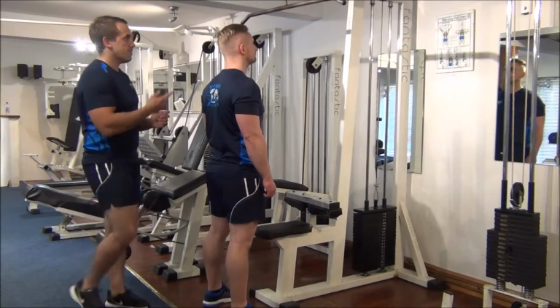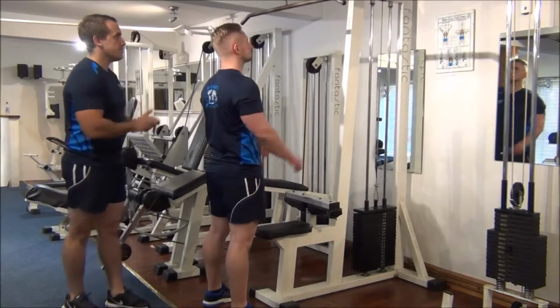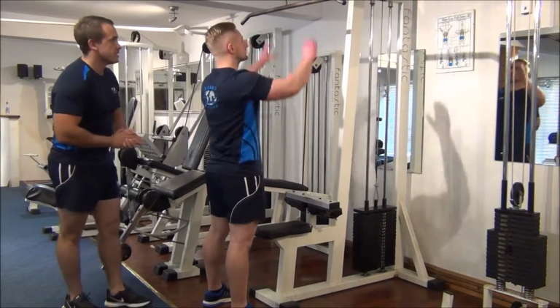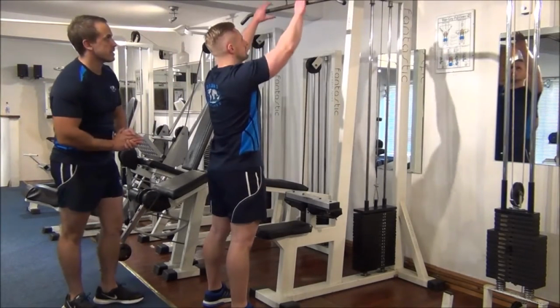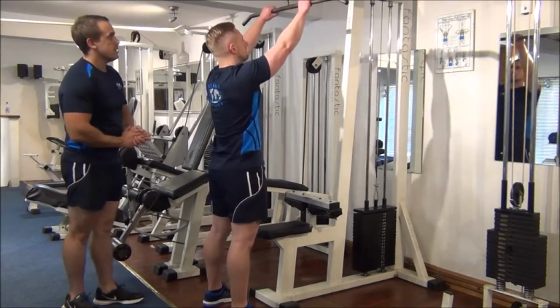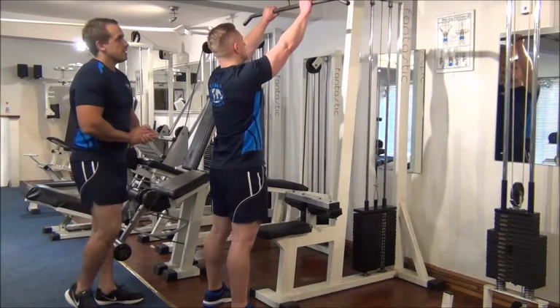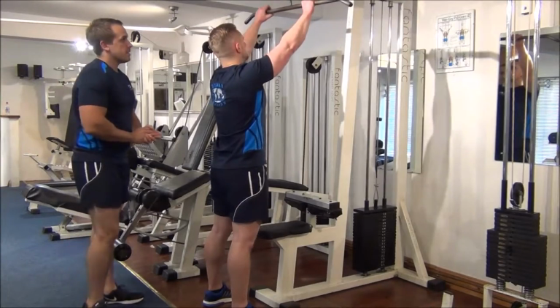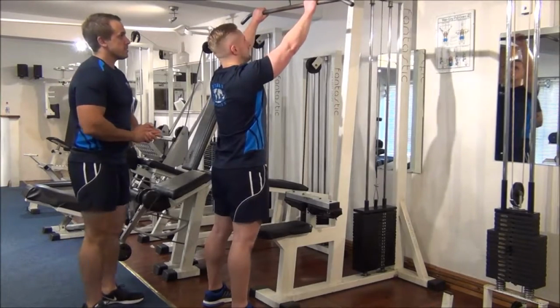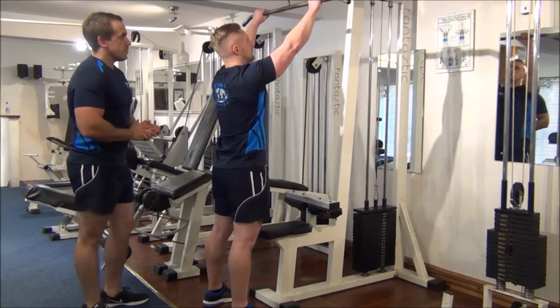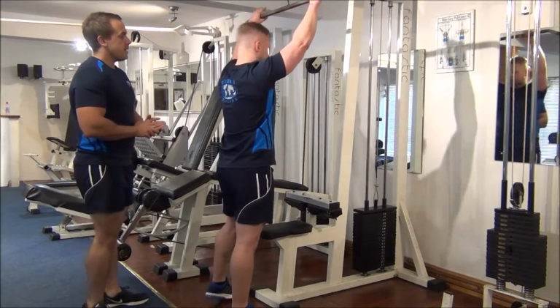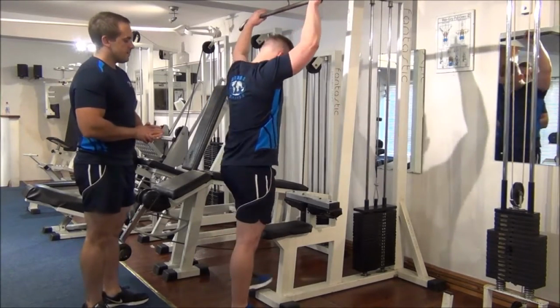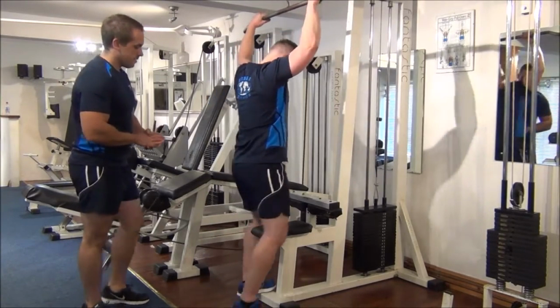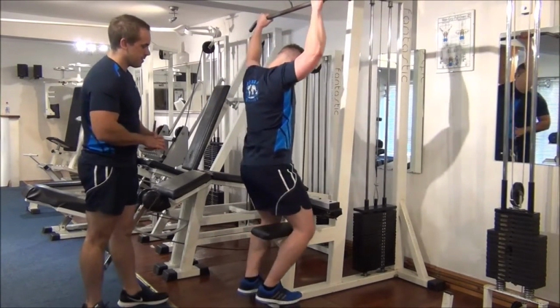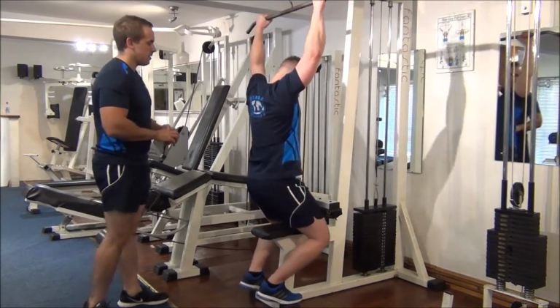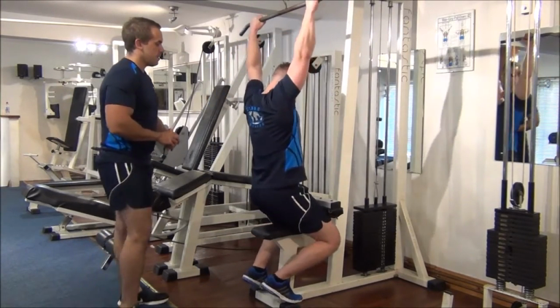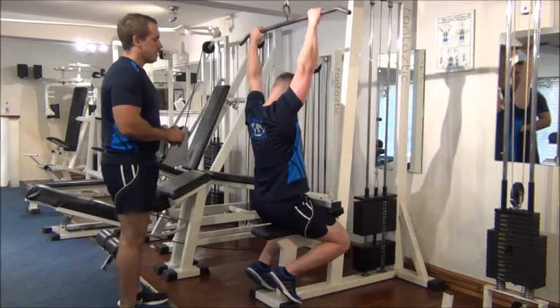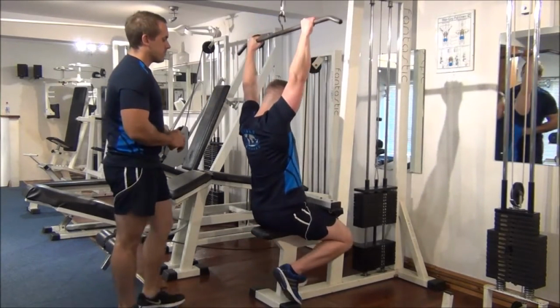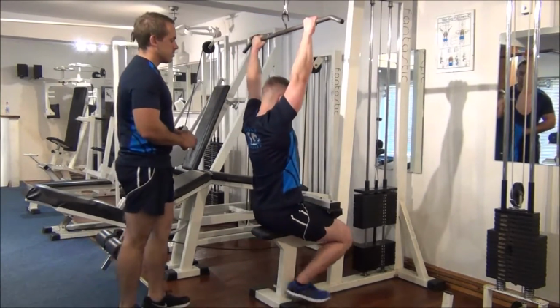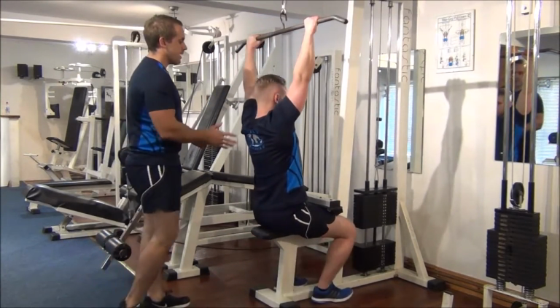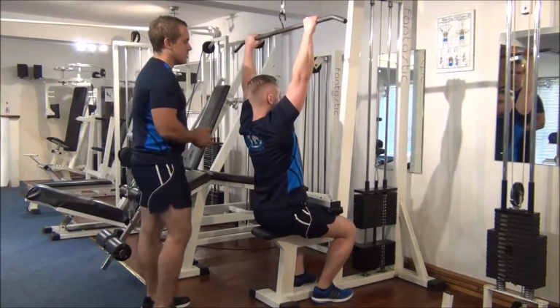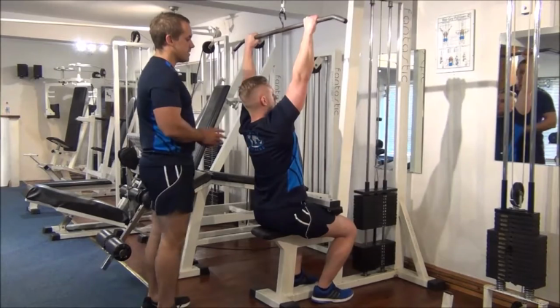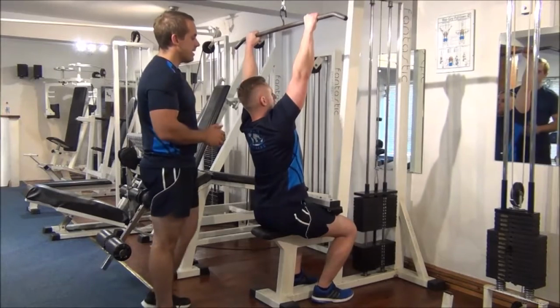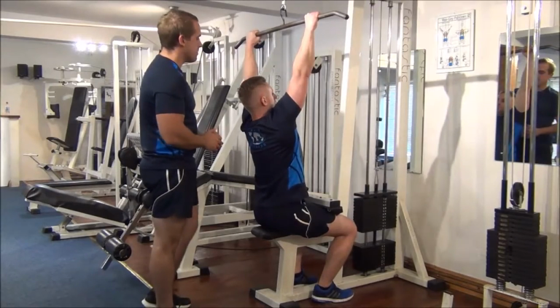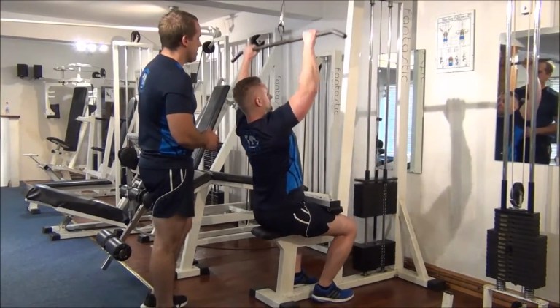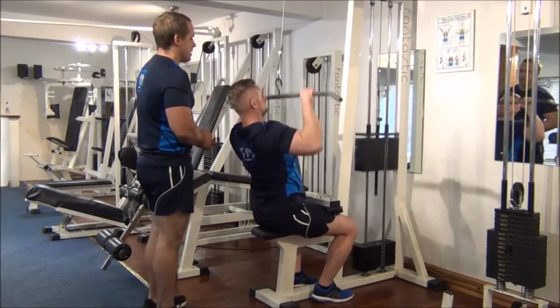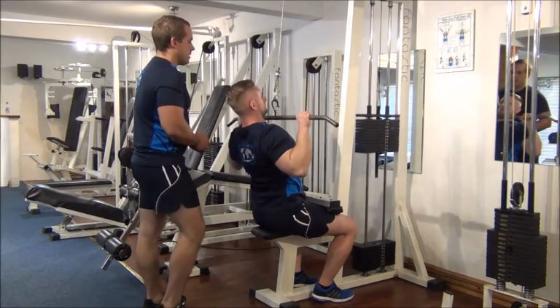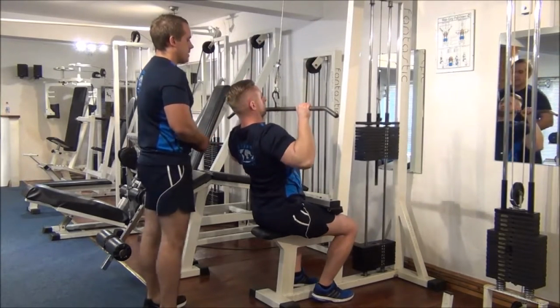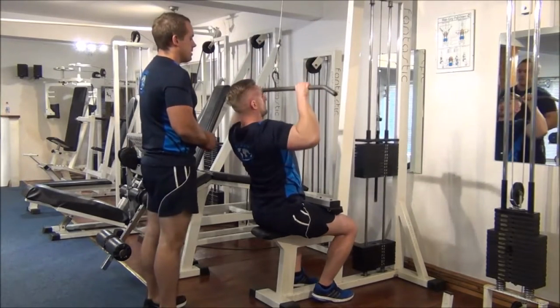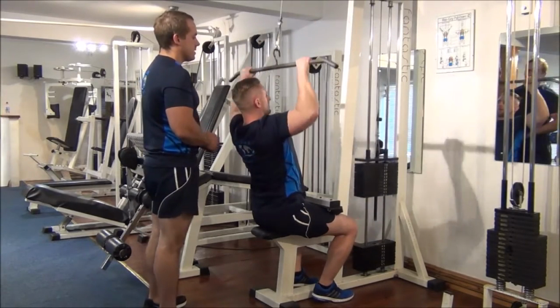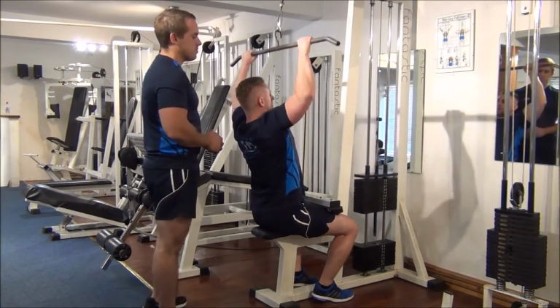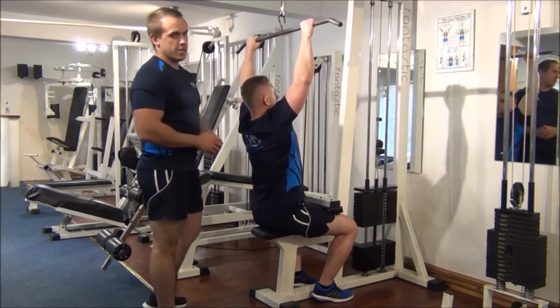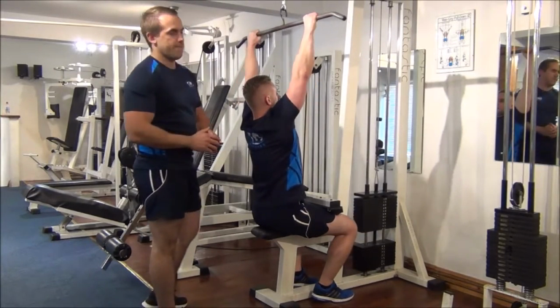Martin is going to take a wide grip with the bar. His back is straight, head is up, and he's bringing it down to his chin level.